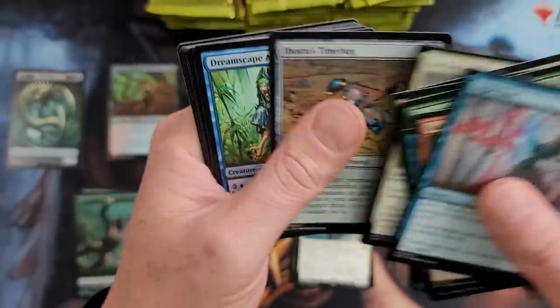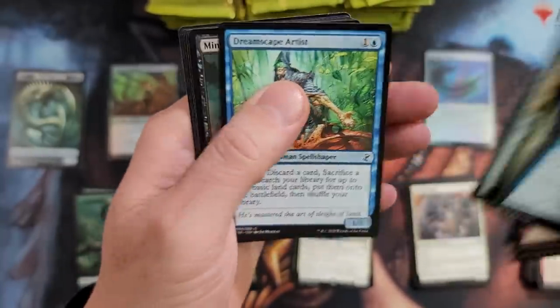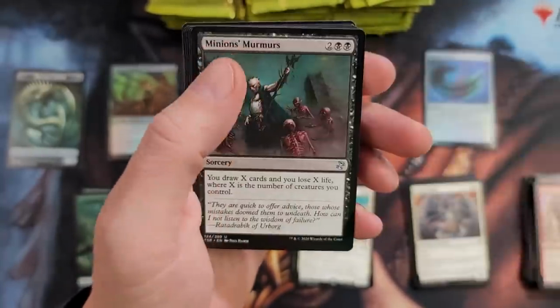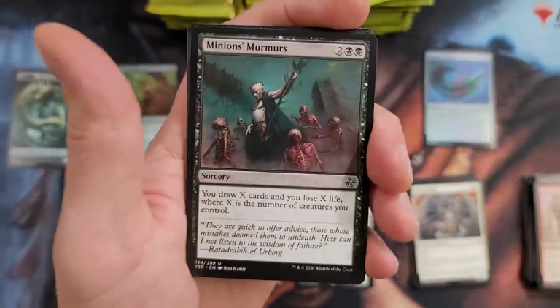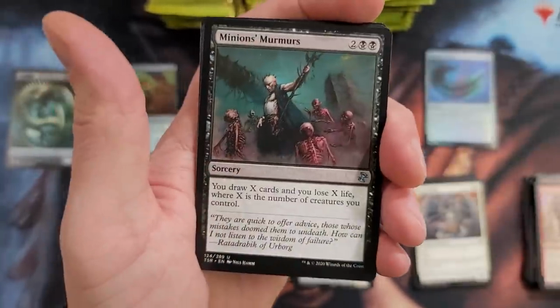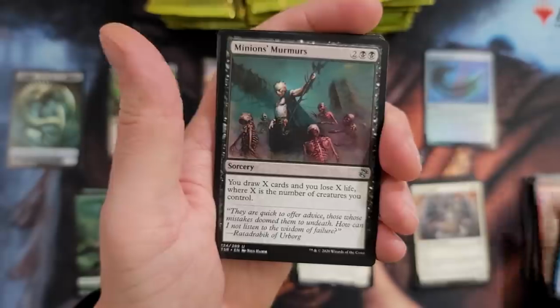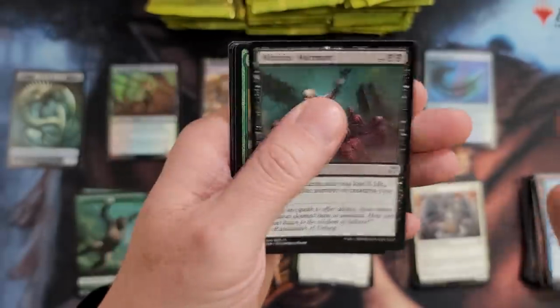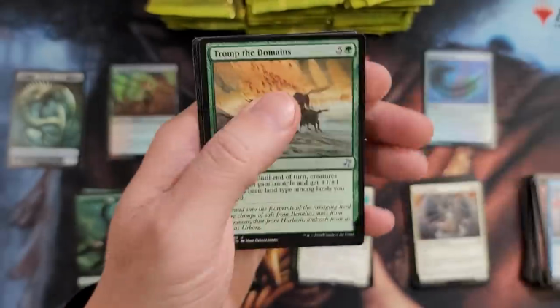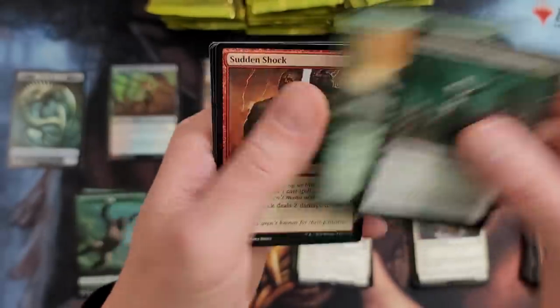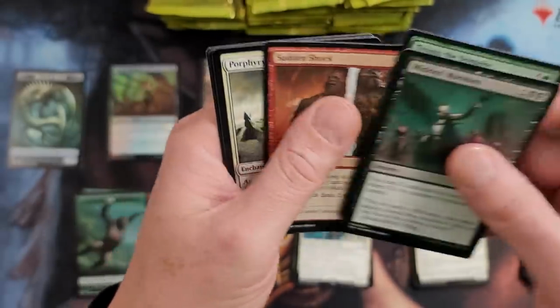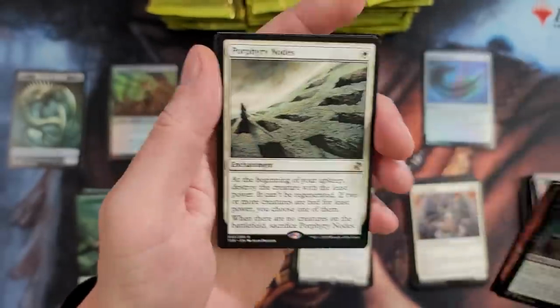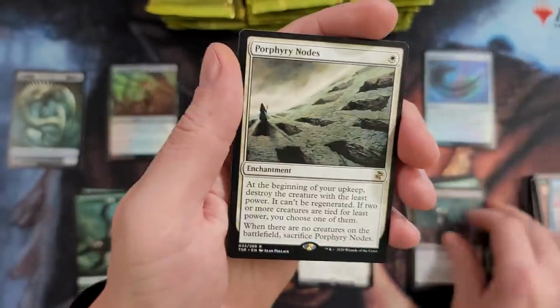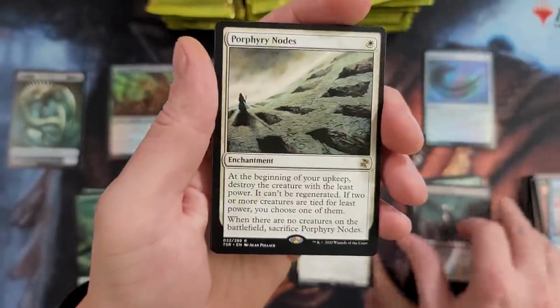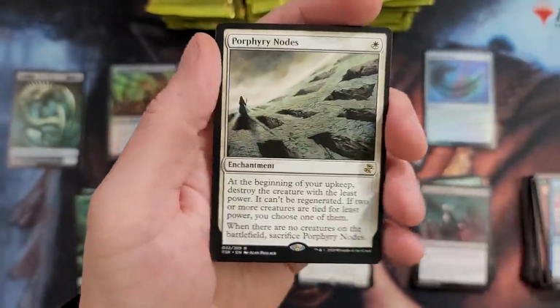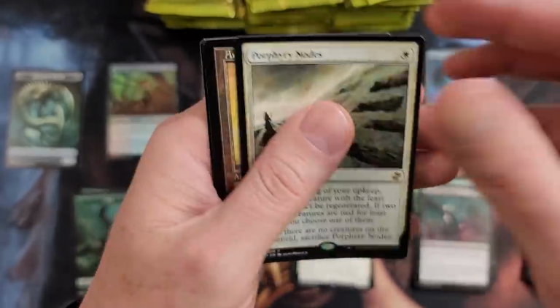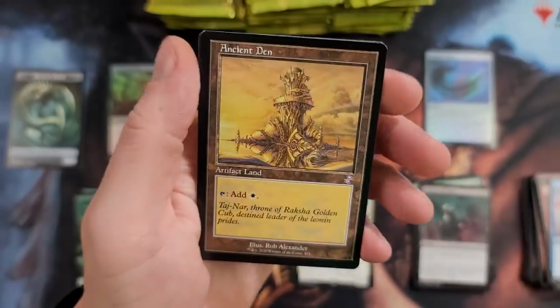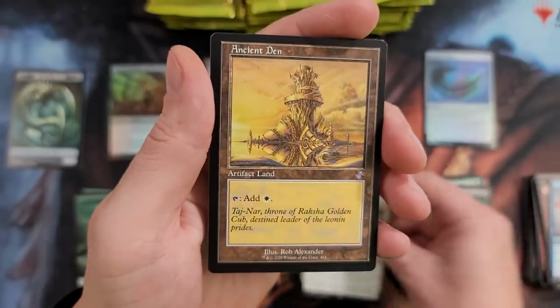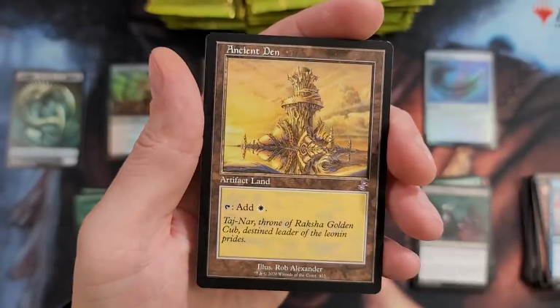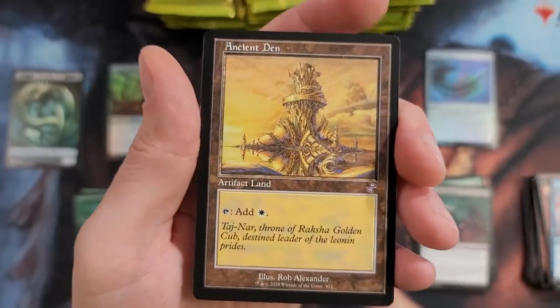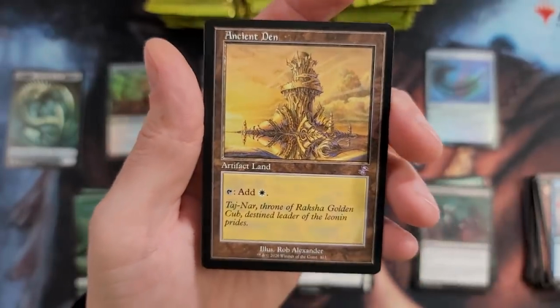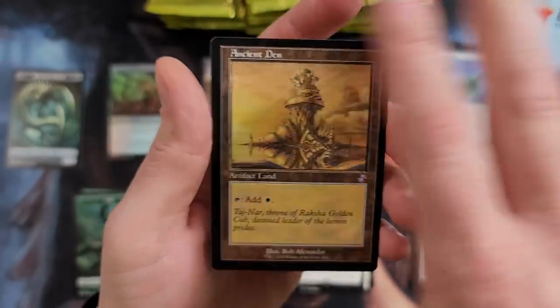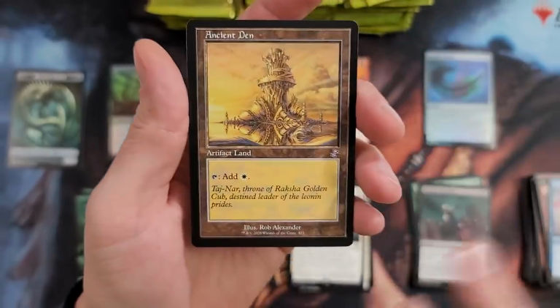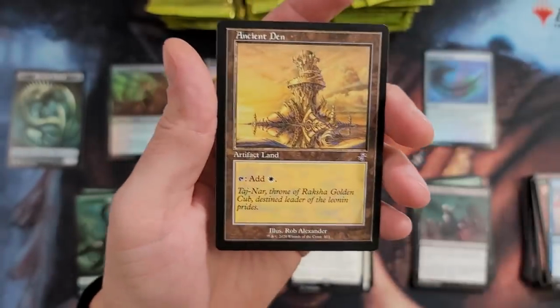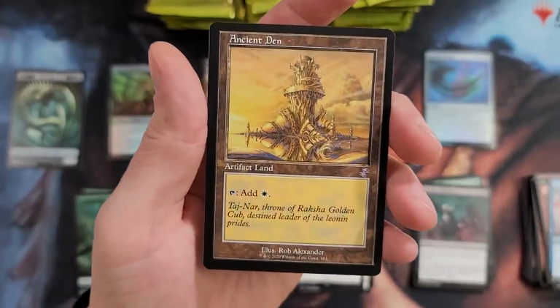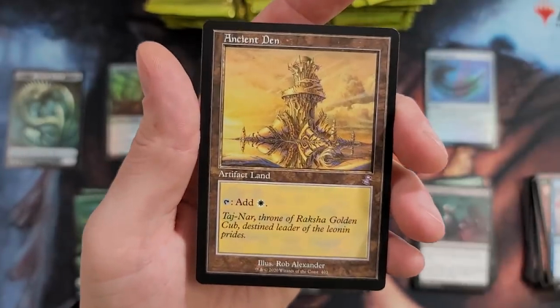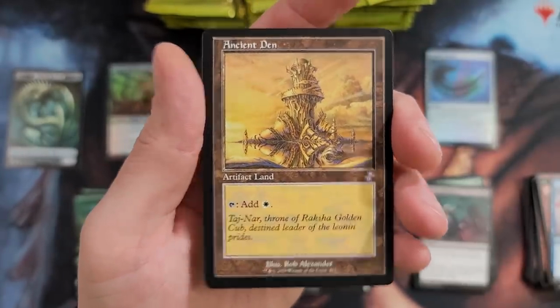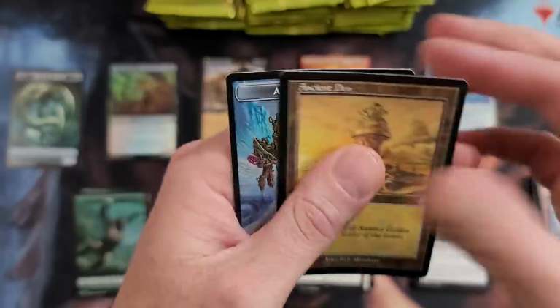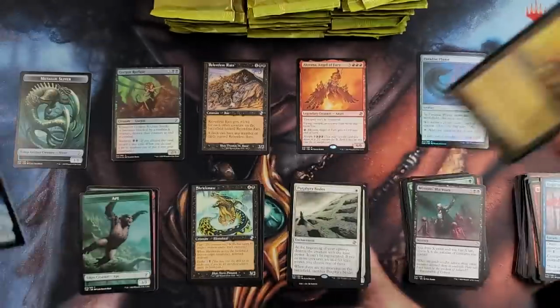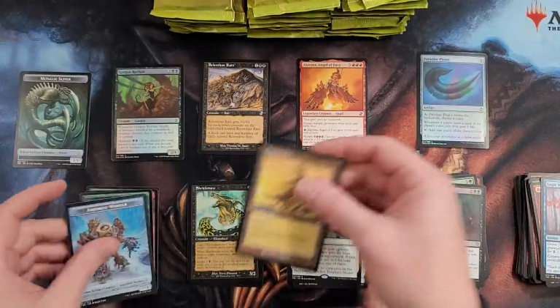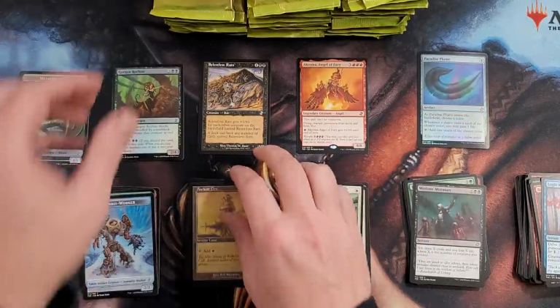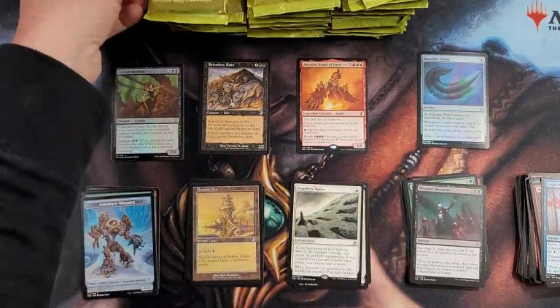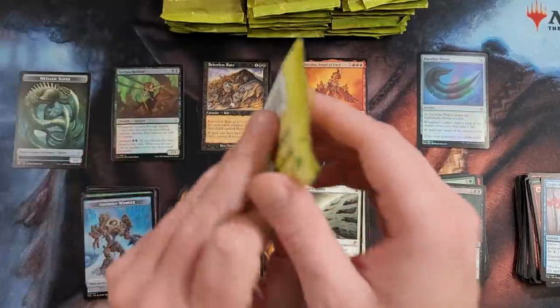Are they going to drop more of these is really the question. And how soon is really, really, really the question. Ancient Den — I love the brown frame on this. I think that is quite exceptional. That's my thoughts and I'm sticking to them.